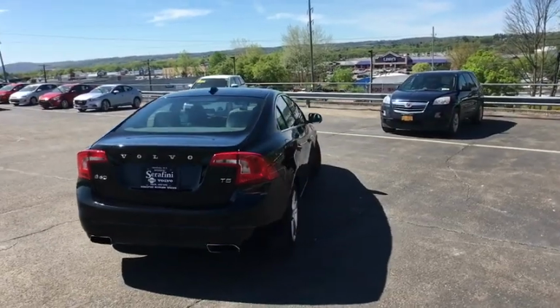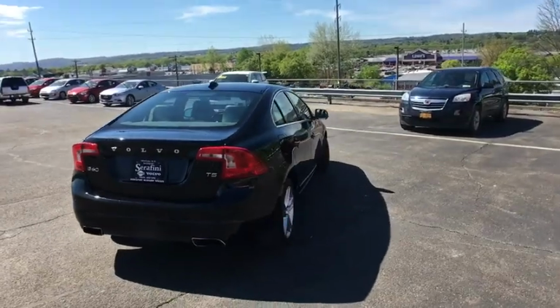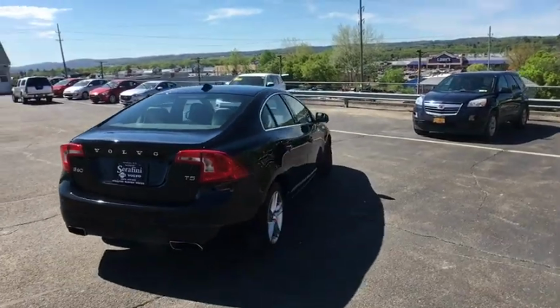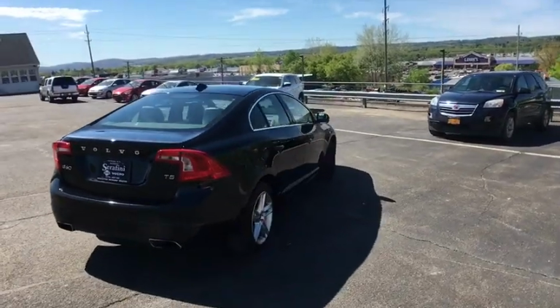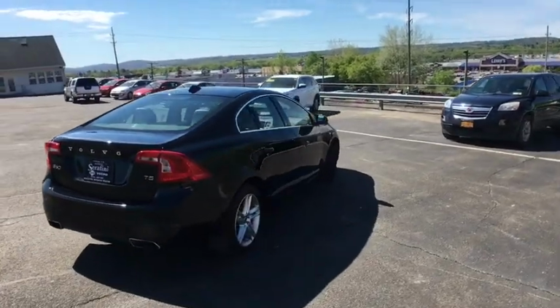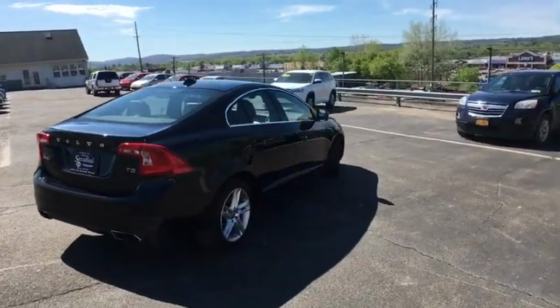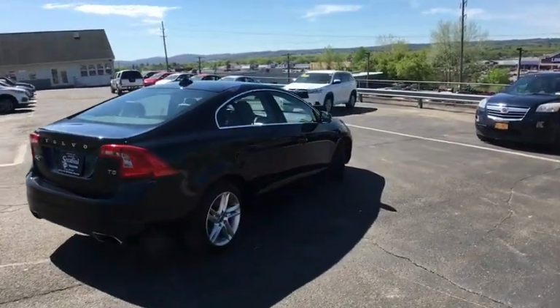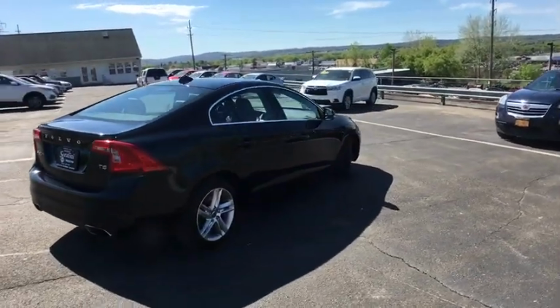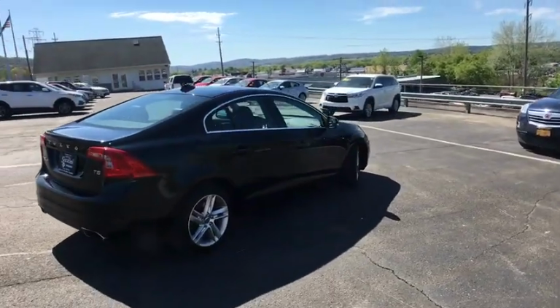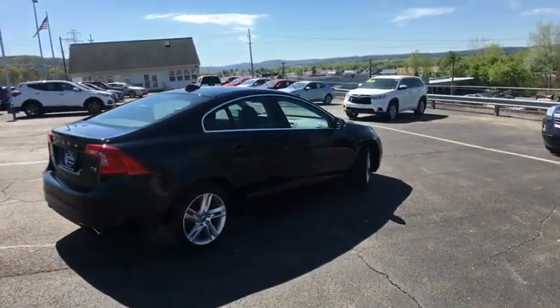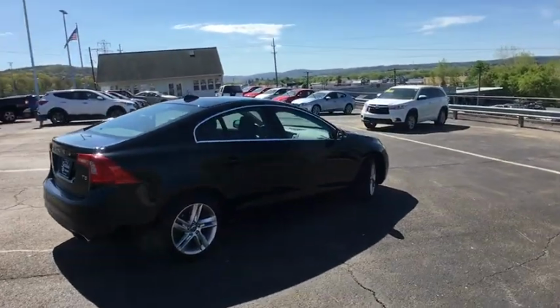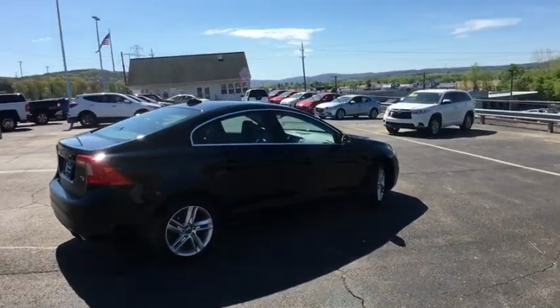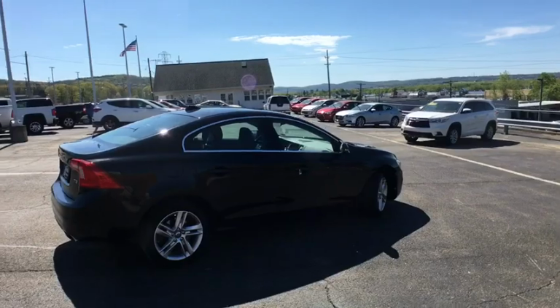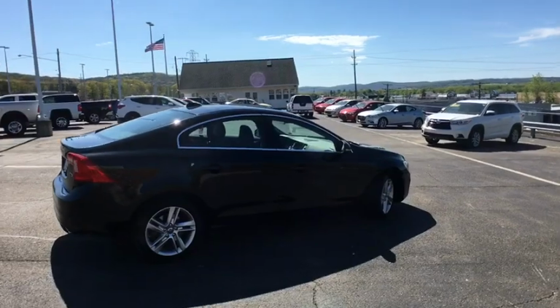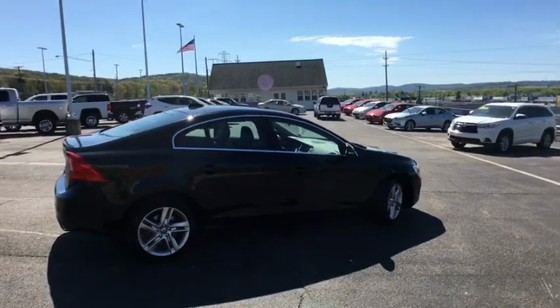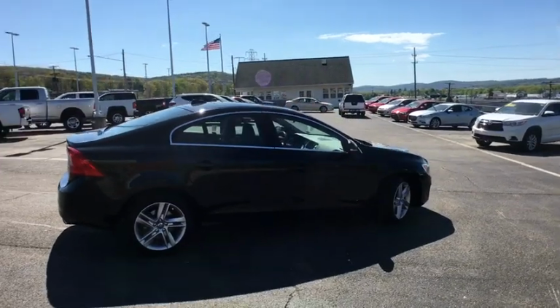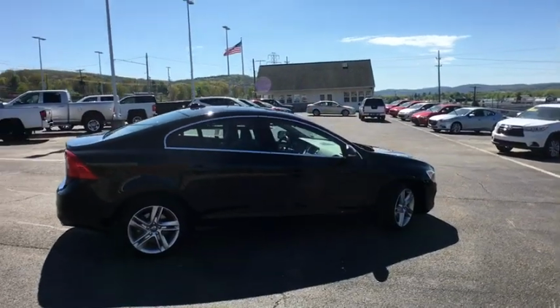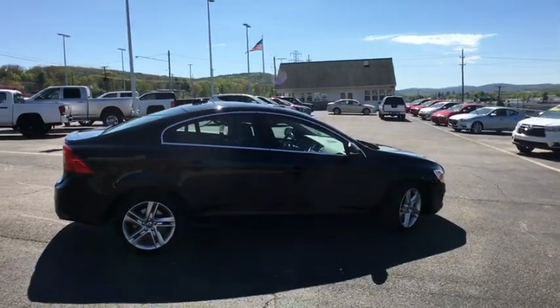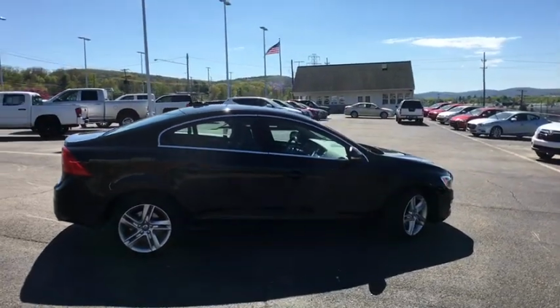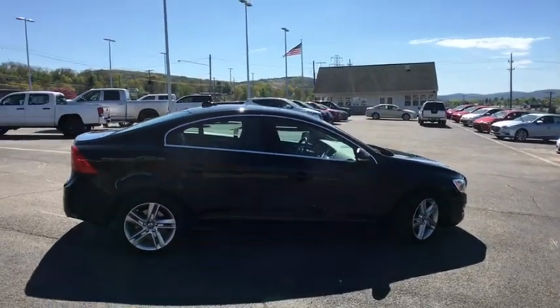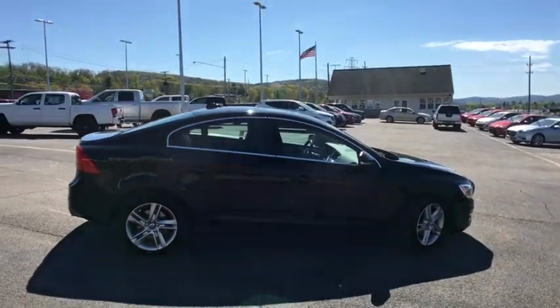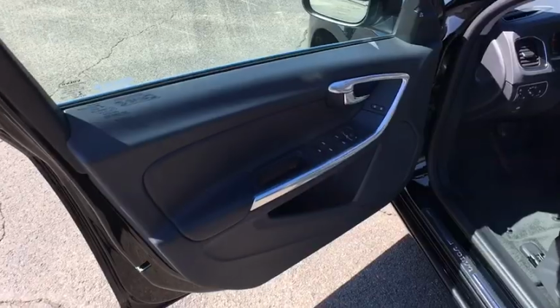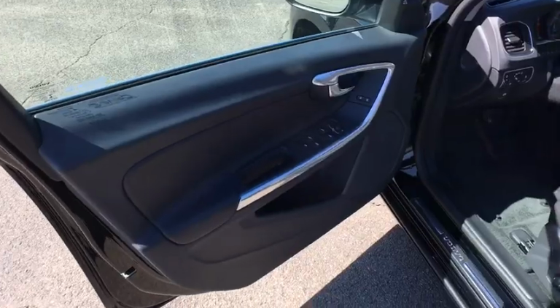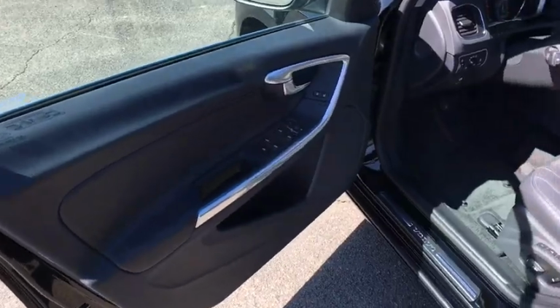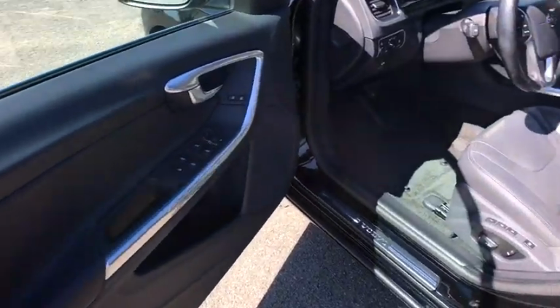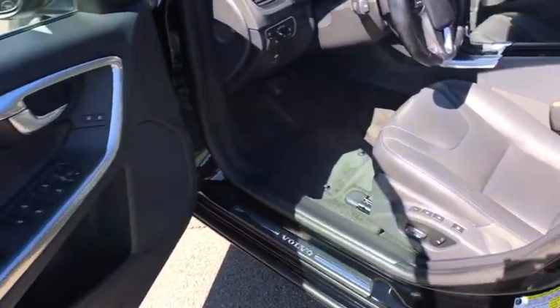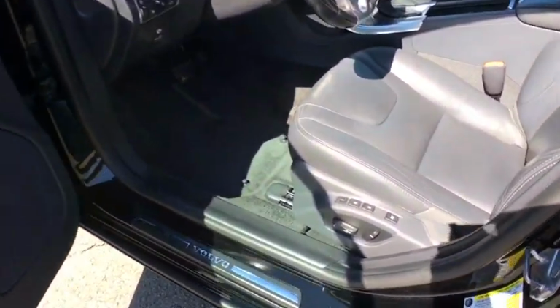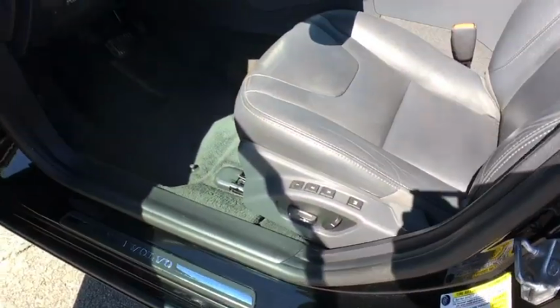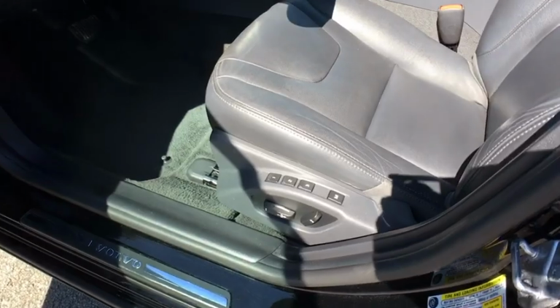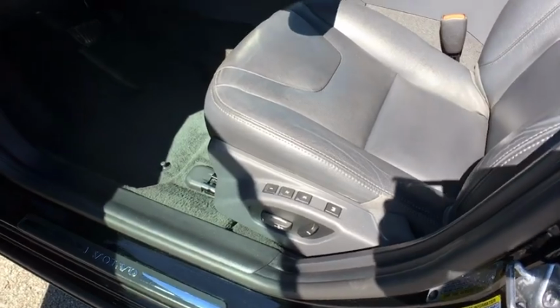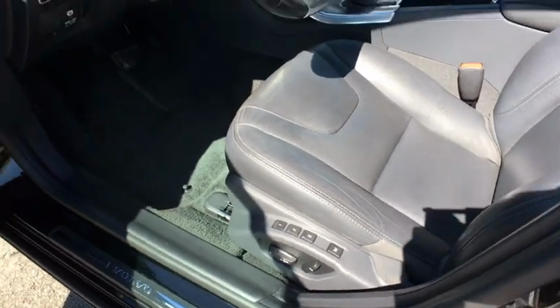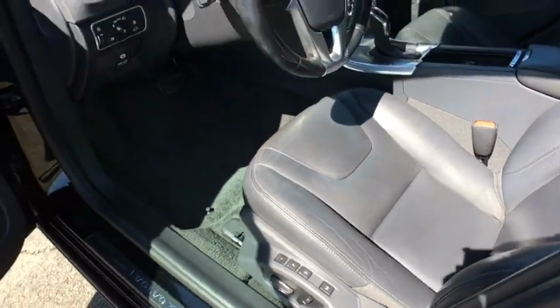Leather-wrapped steering wheel, adjustable steering wheel, power steering, floor mats, keyless start, auto-dimming rear view mirror, four-wheel disc brakes, cruise control, and aluminum wheels.